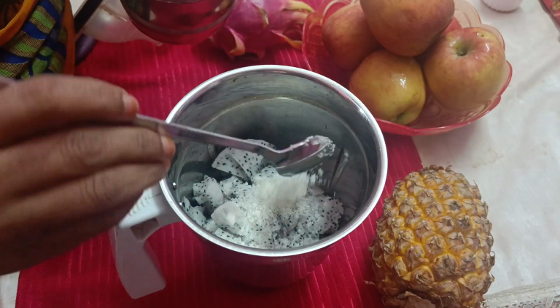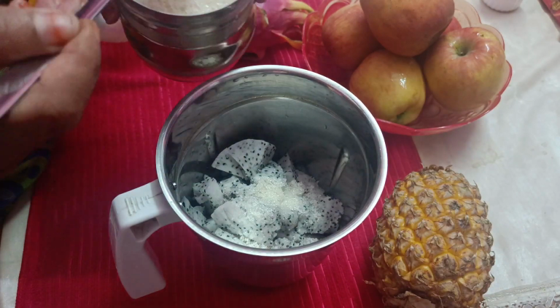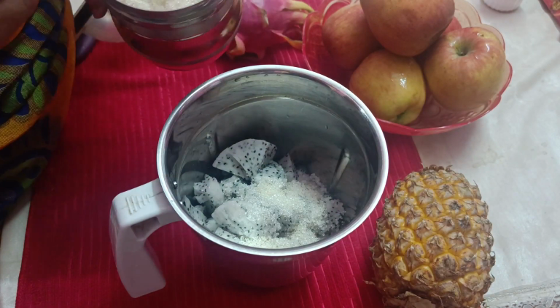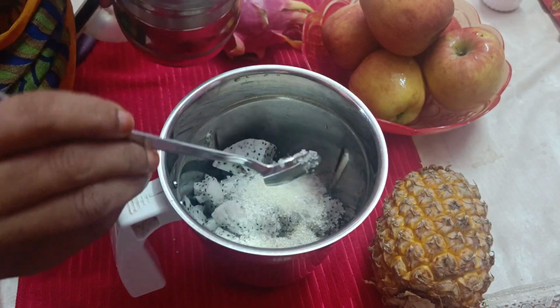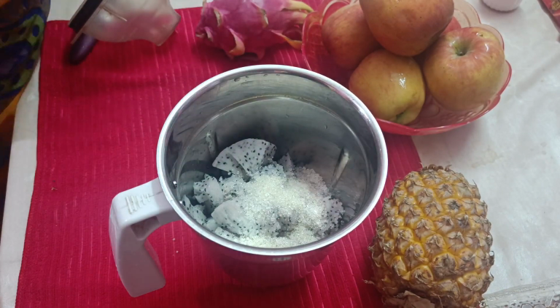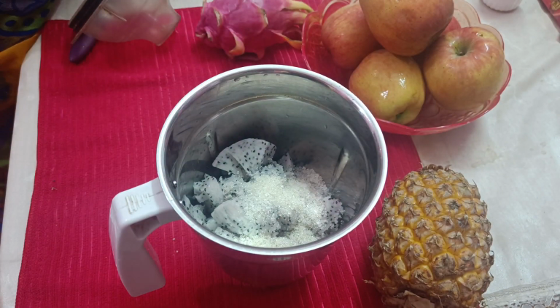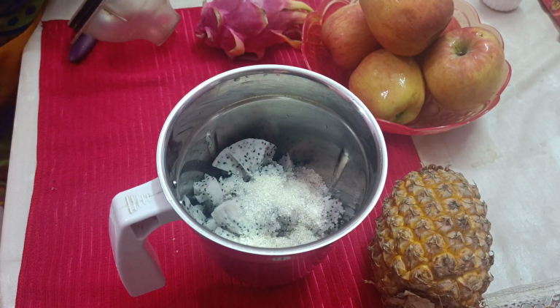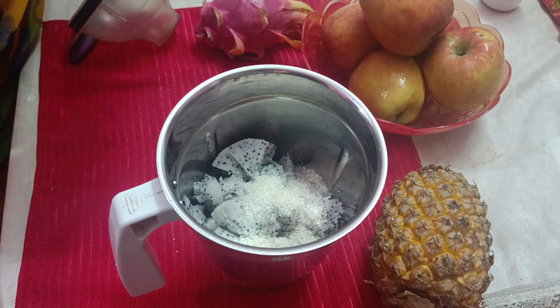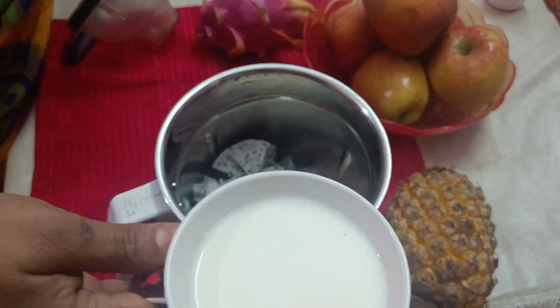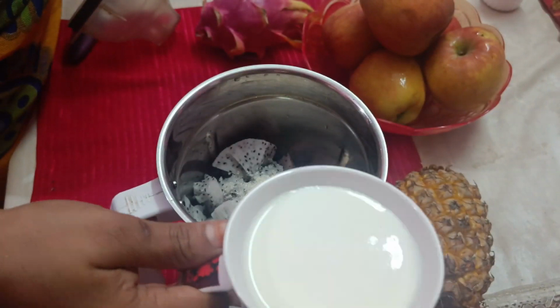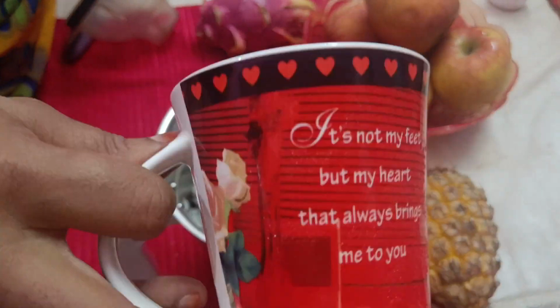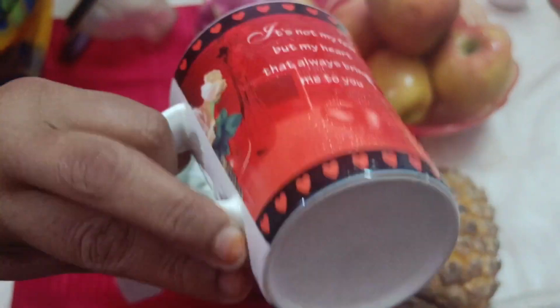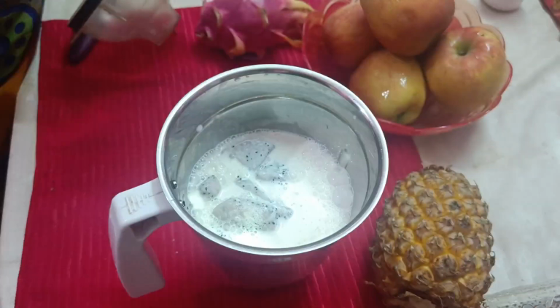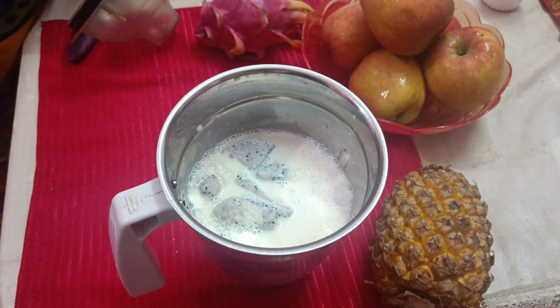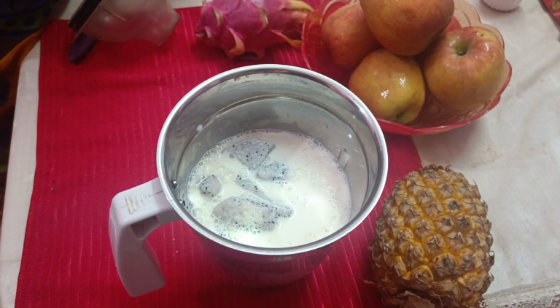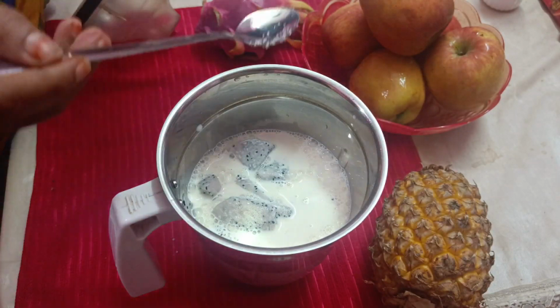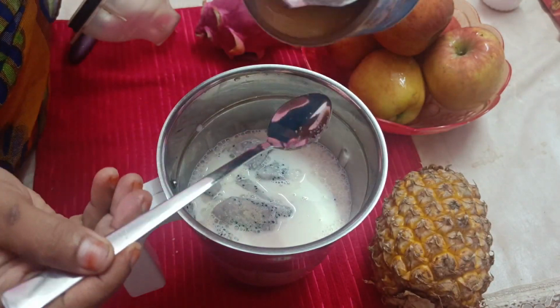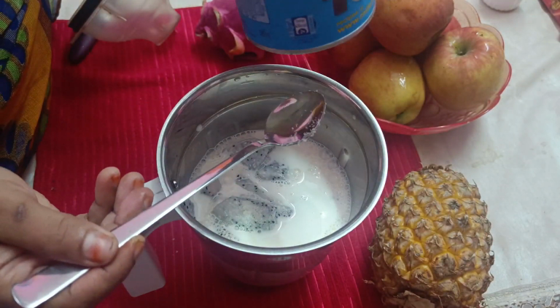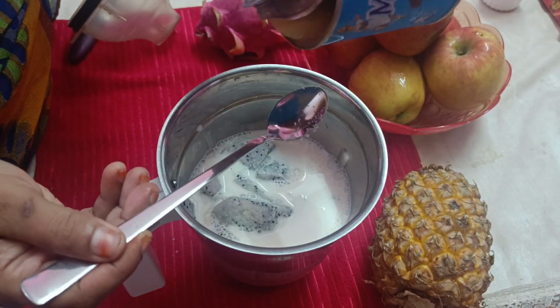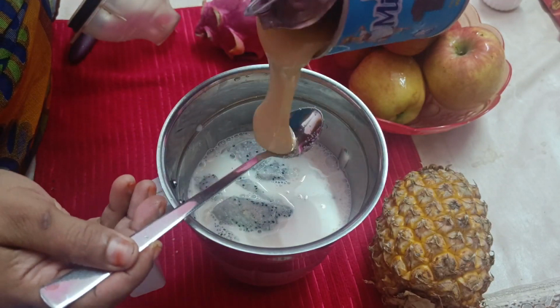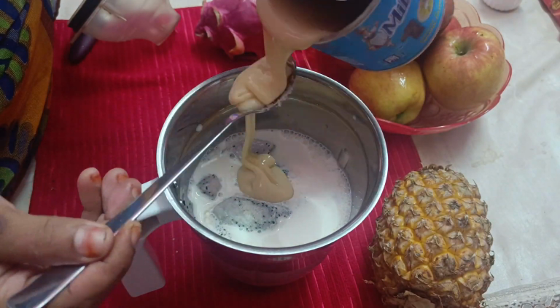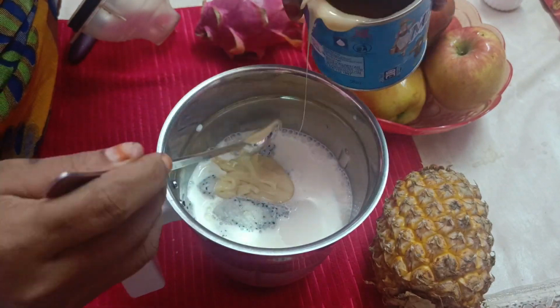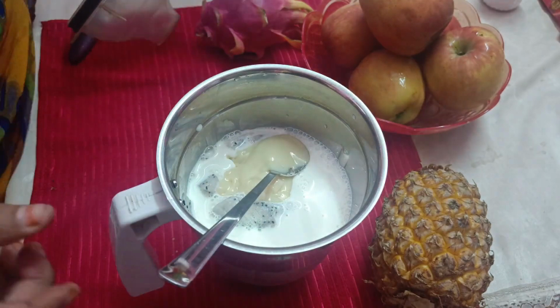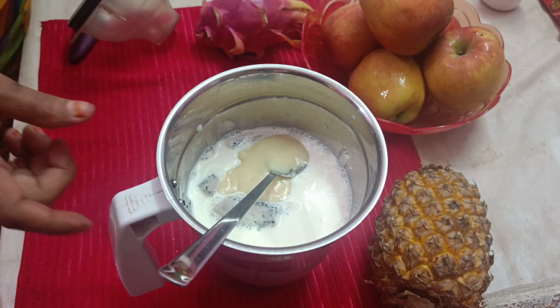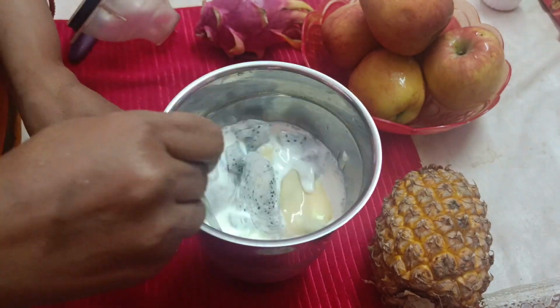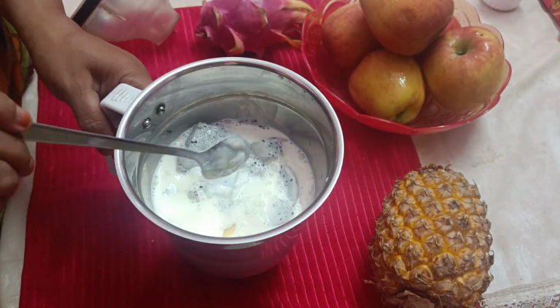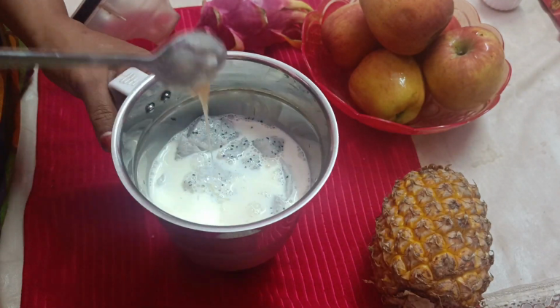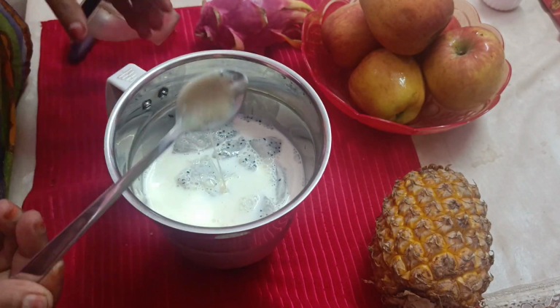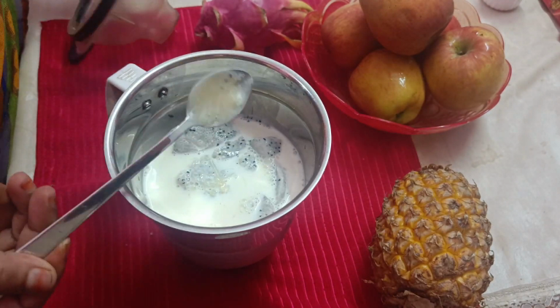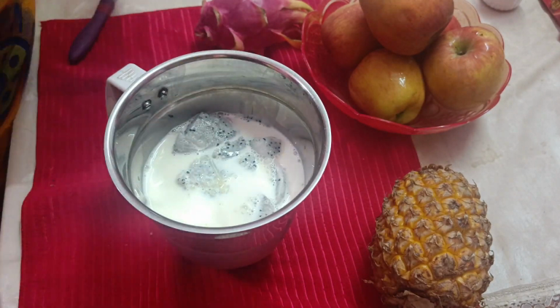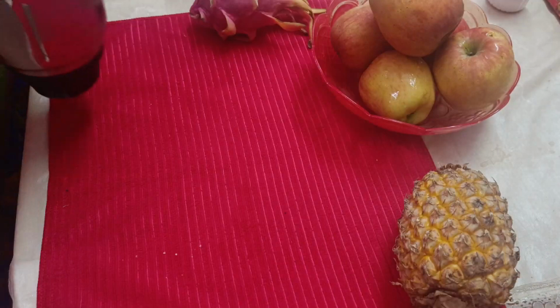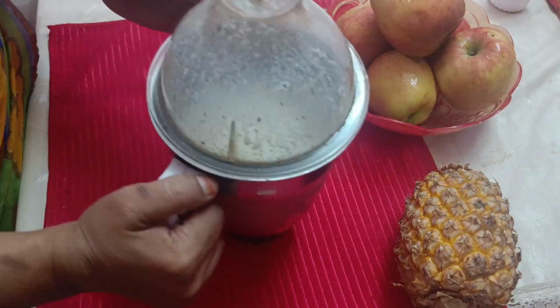We will add sugar. We will add 1 cup of milk. We will add a grain.